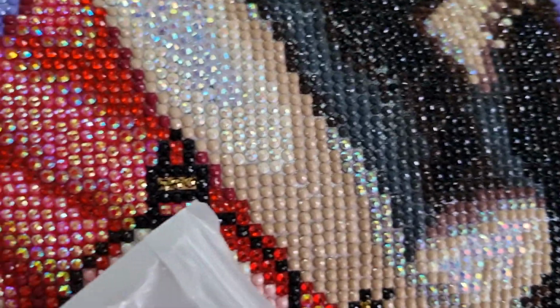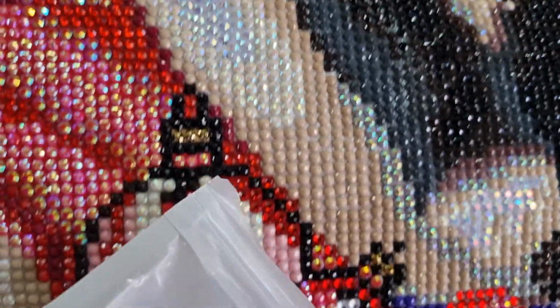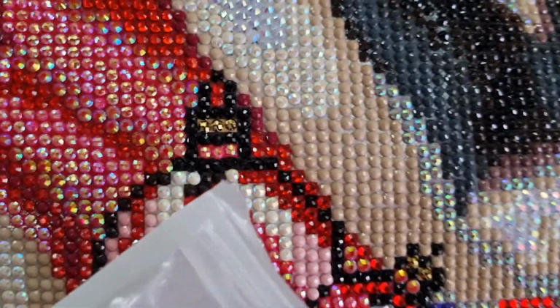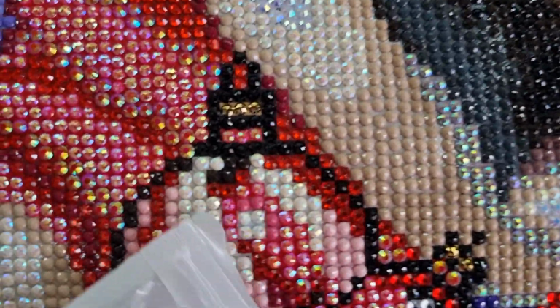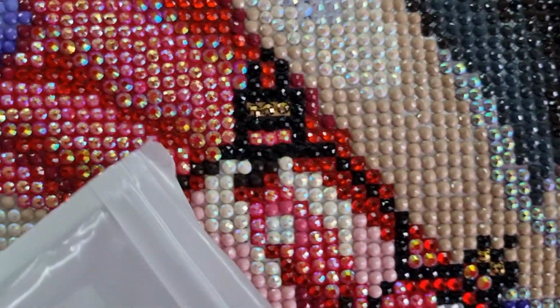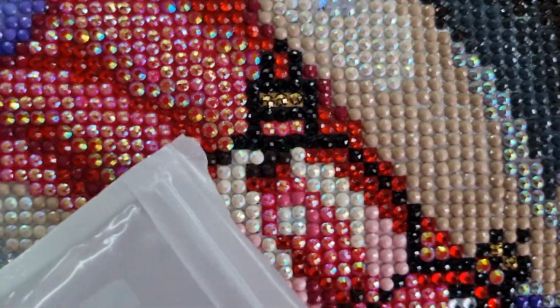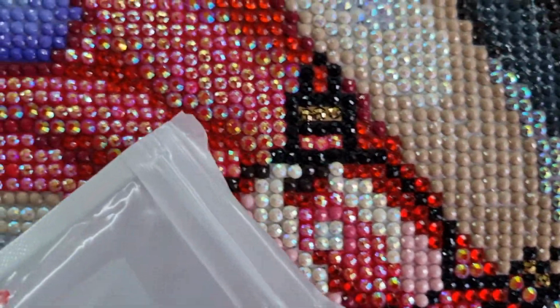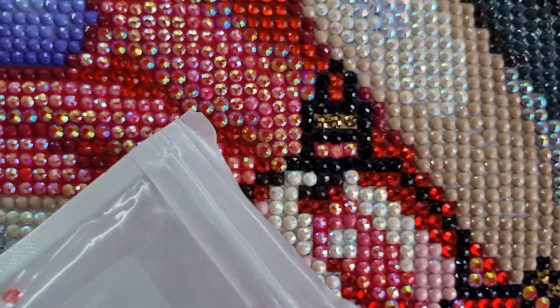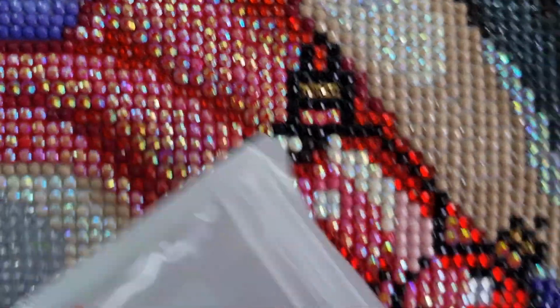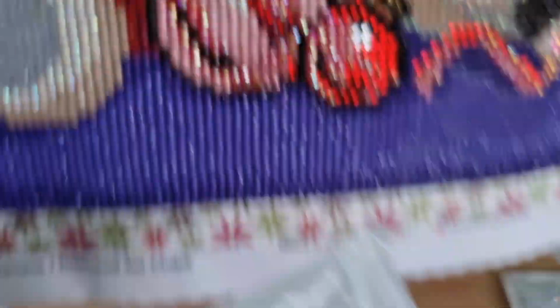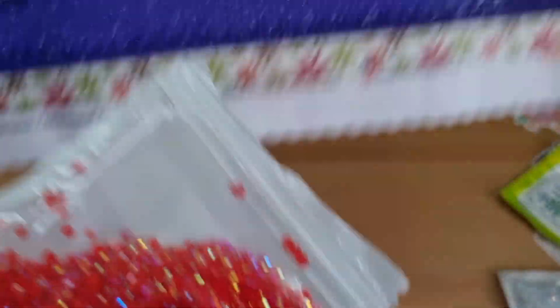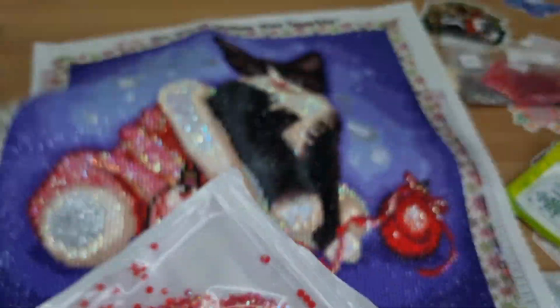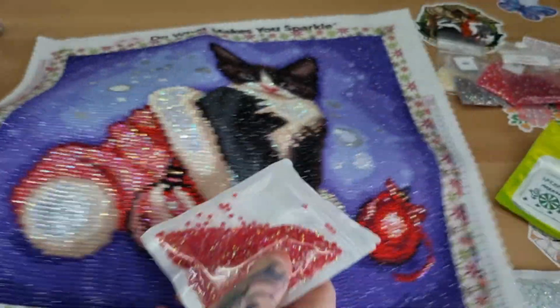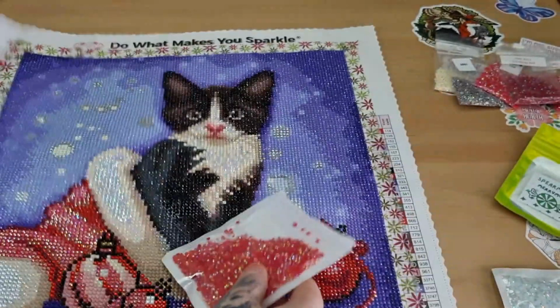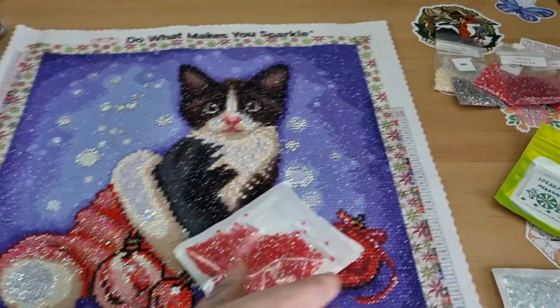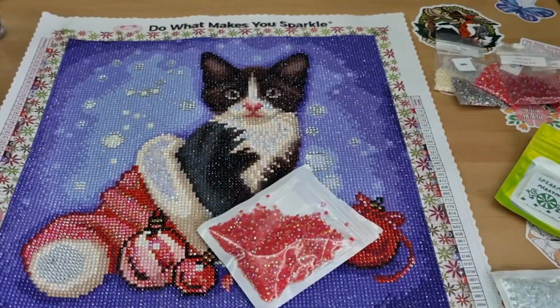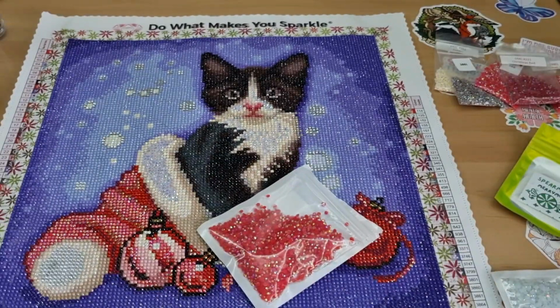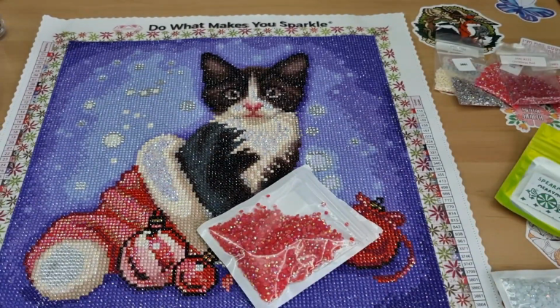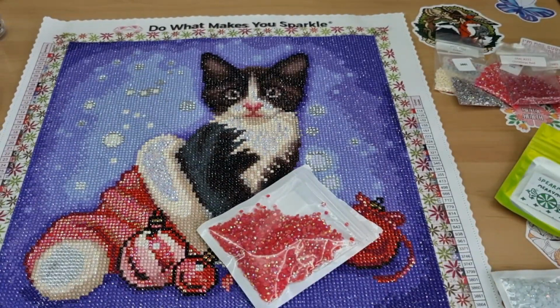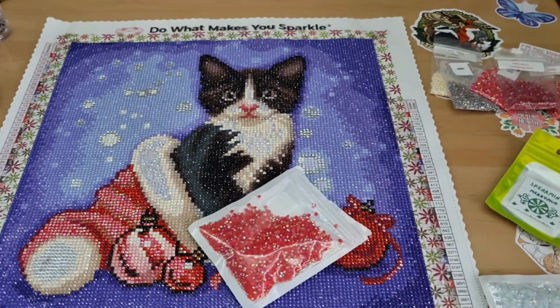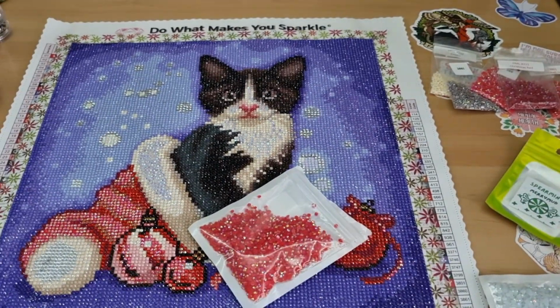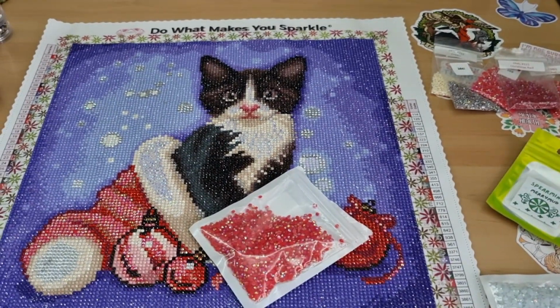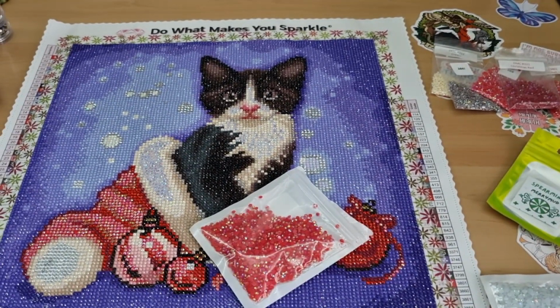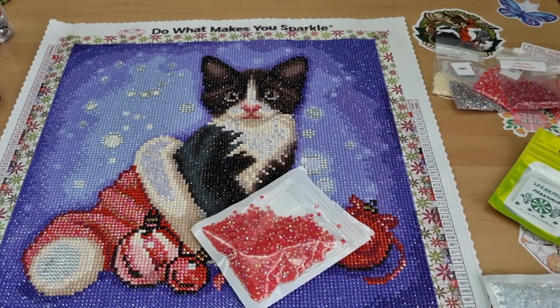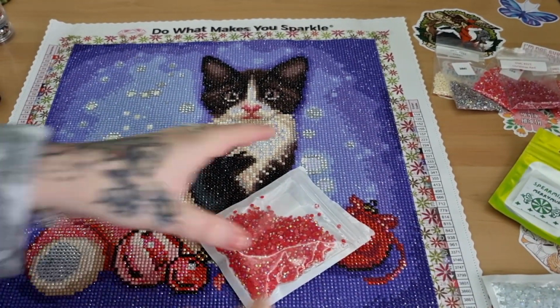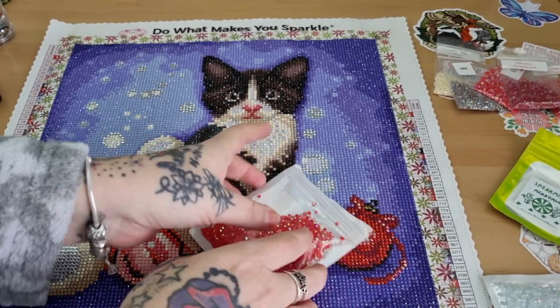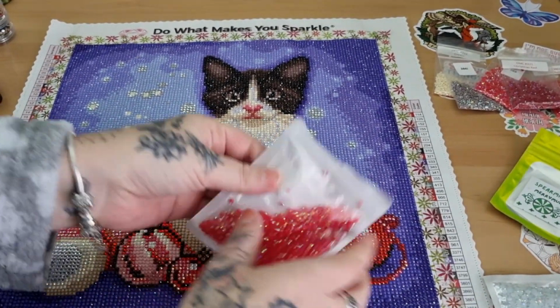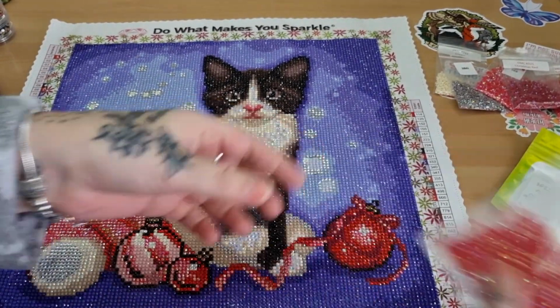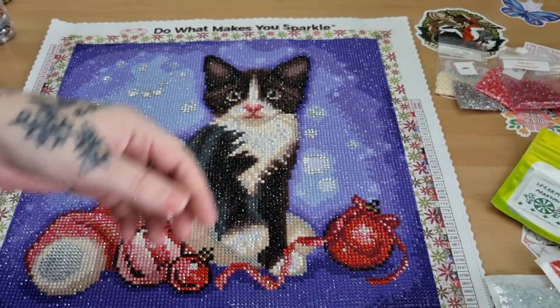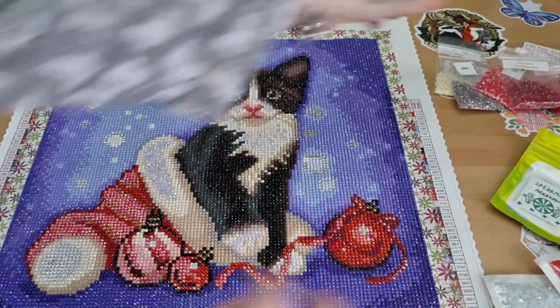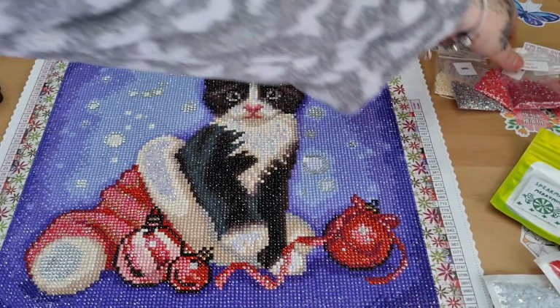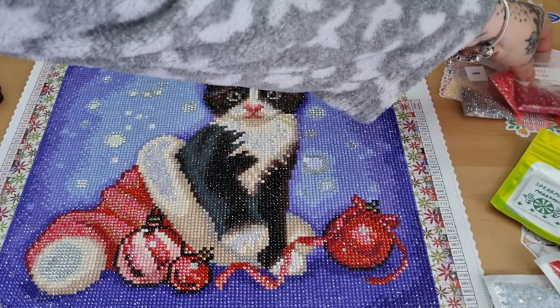Freddy! One sec - my cat wants to go out. Right, I'm back. Sorry about that. It would have kept meowing.